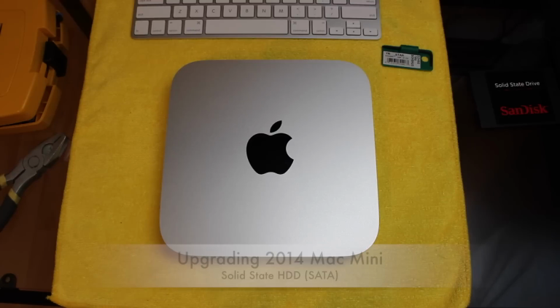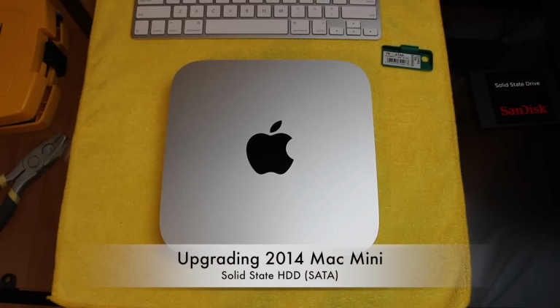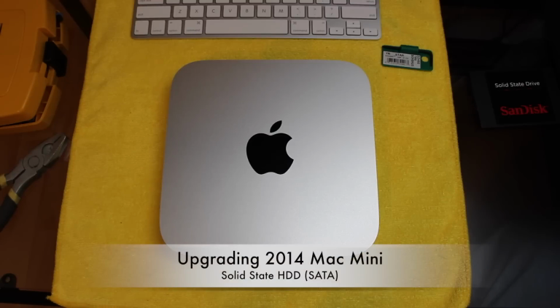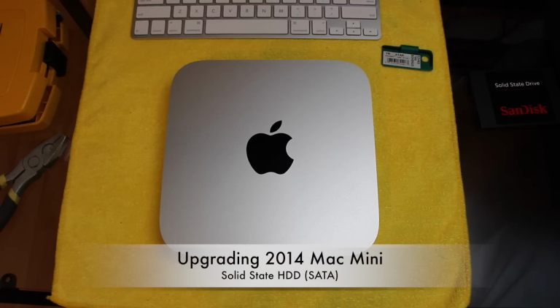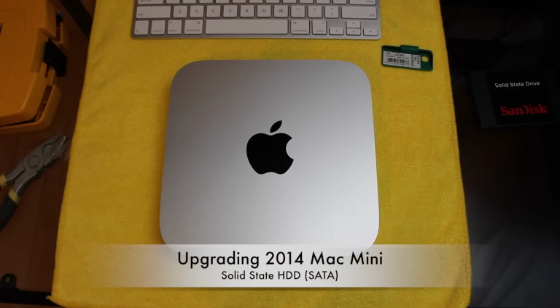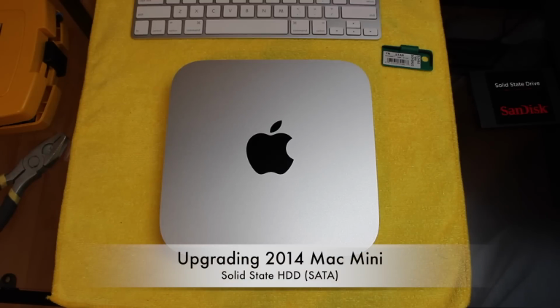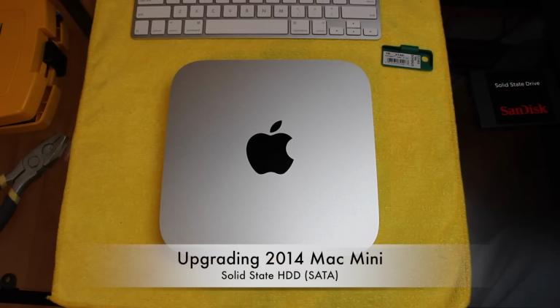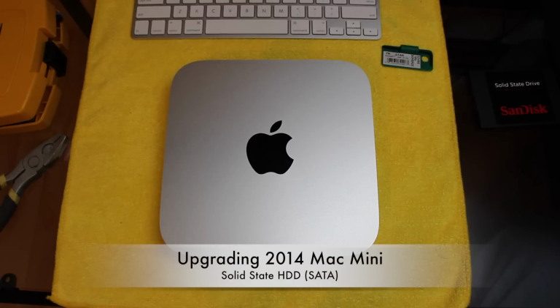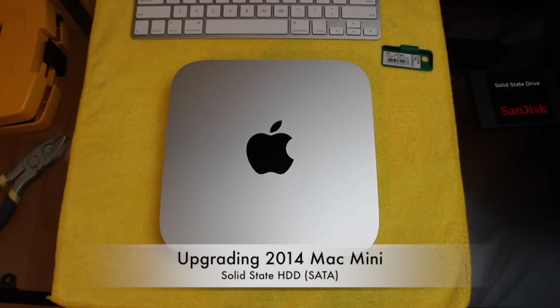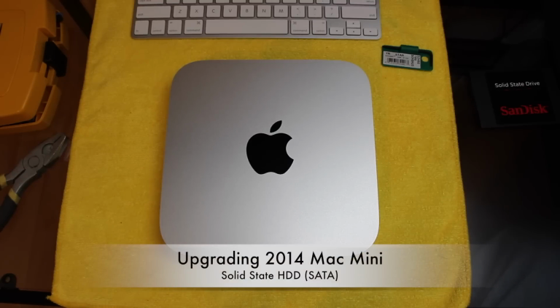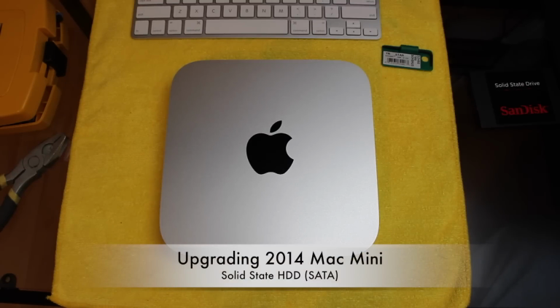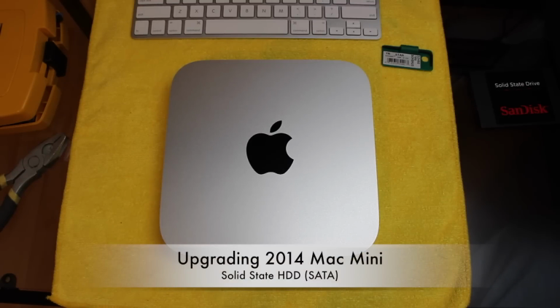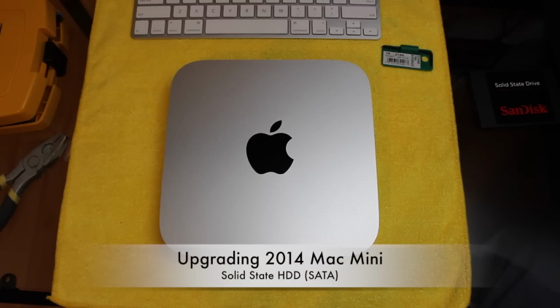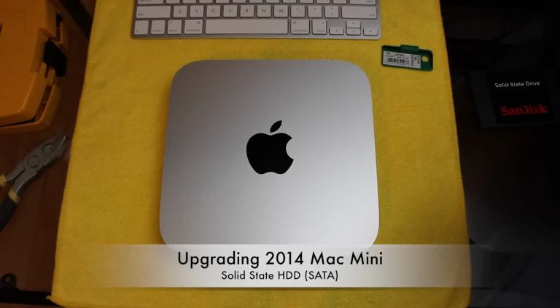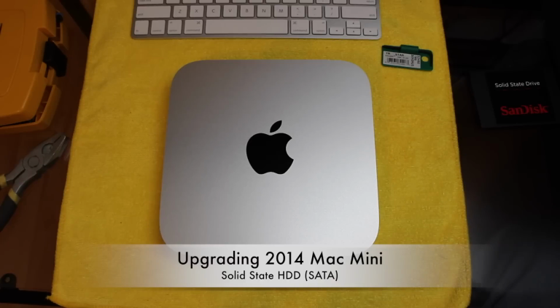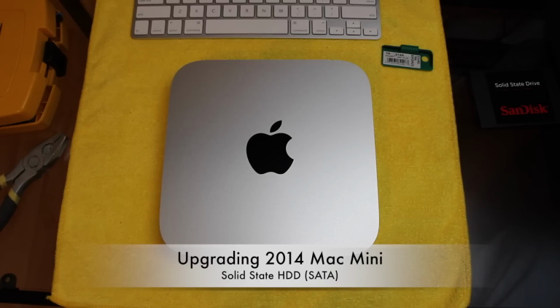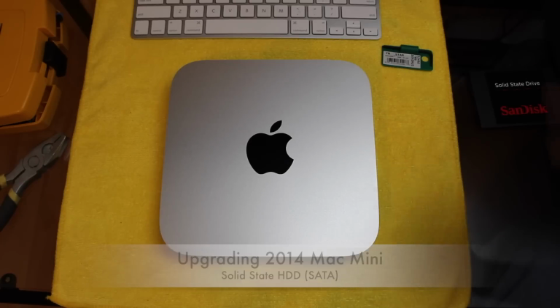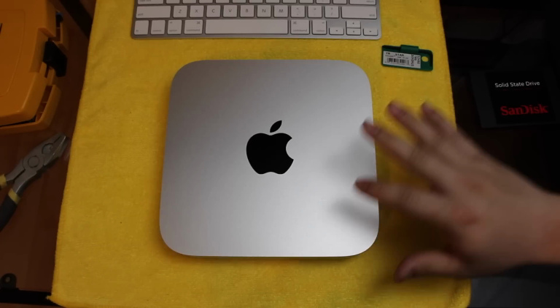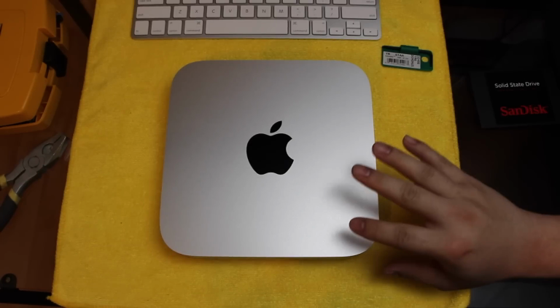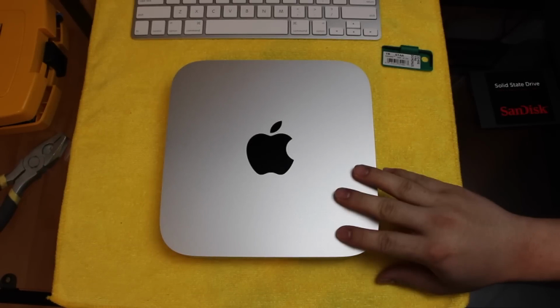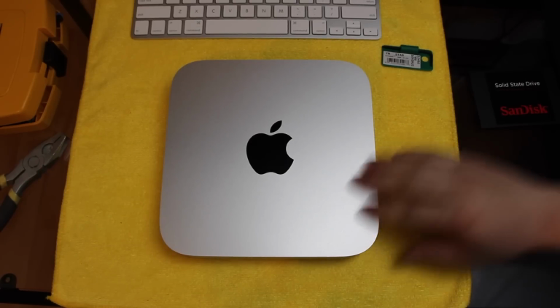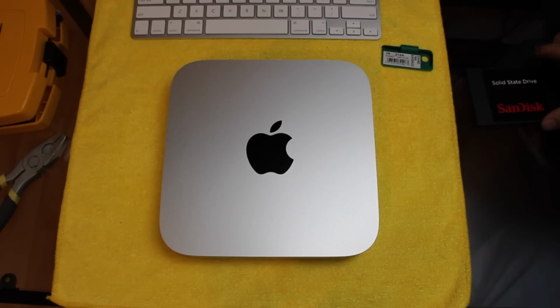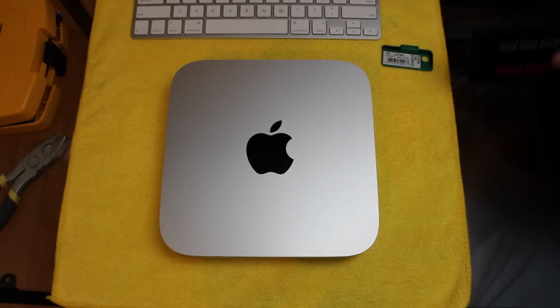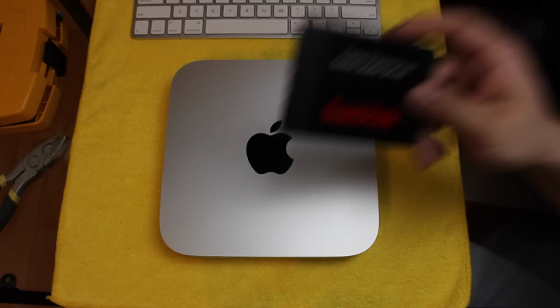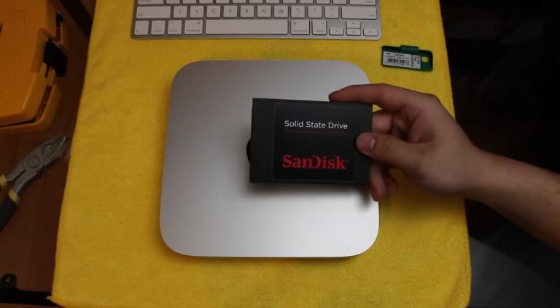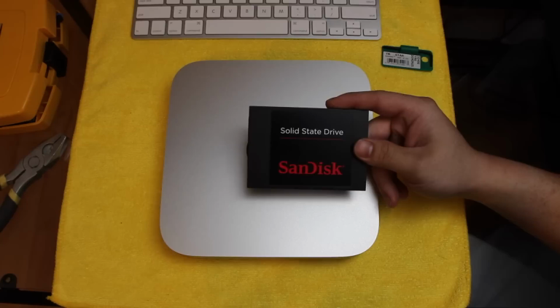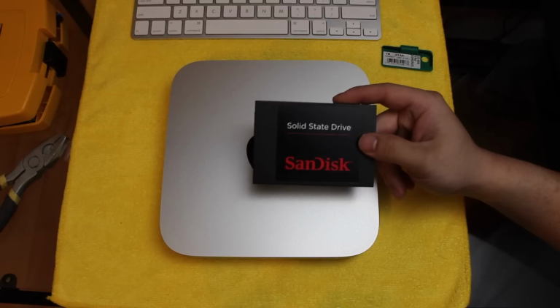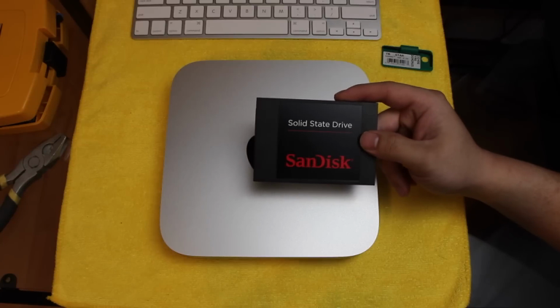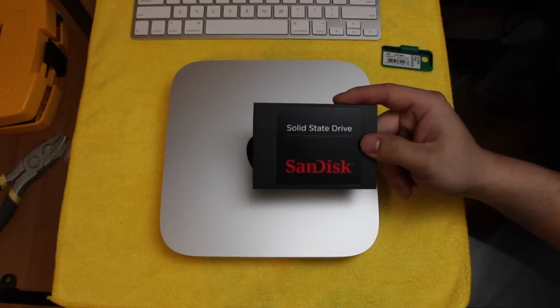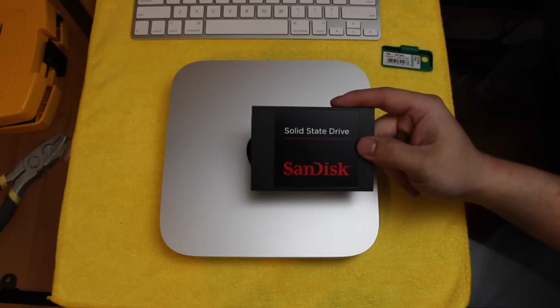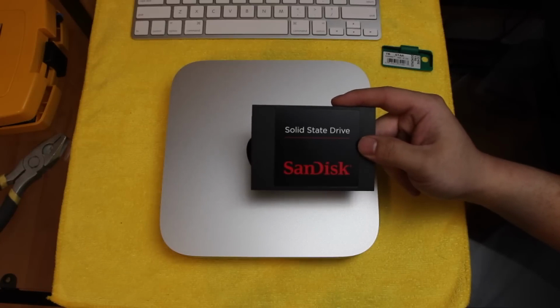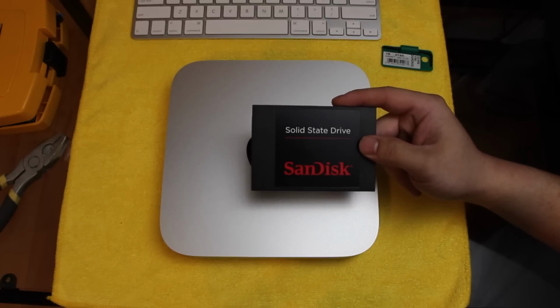How's it going guys? Welcome back for another video. Today we are going to be upgrading the hard drive with a solid state drive on this 2014 Mac Mini.